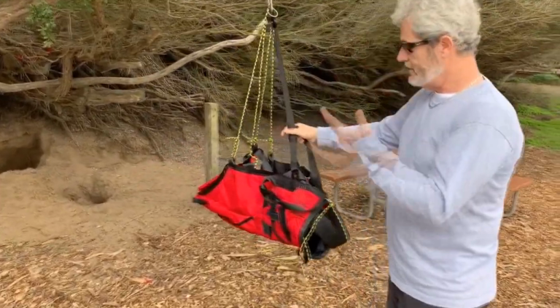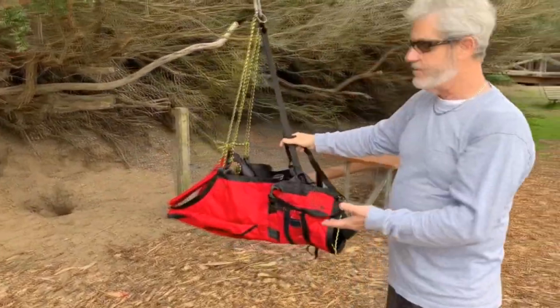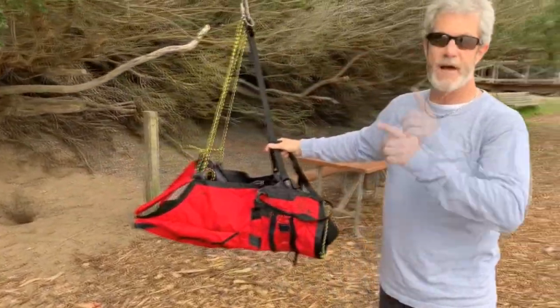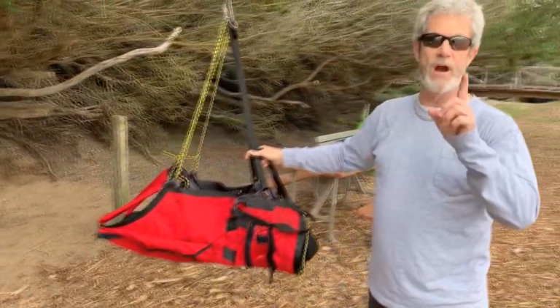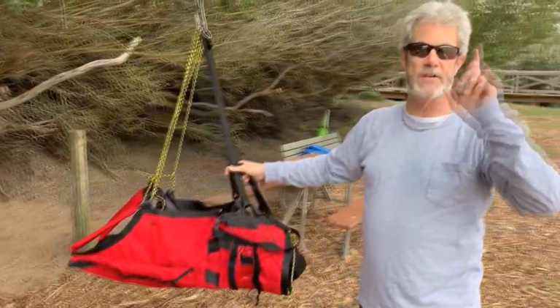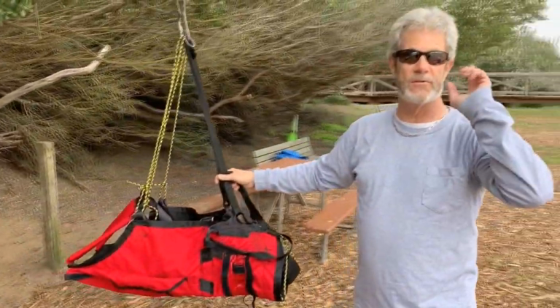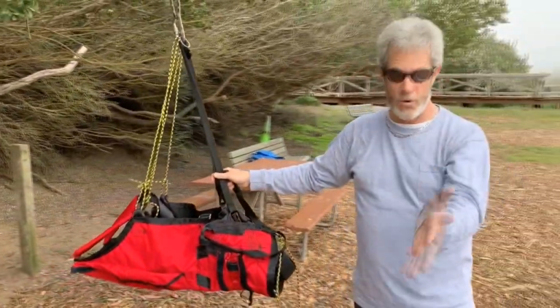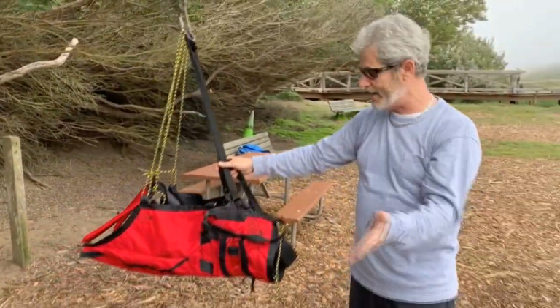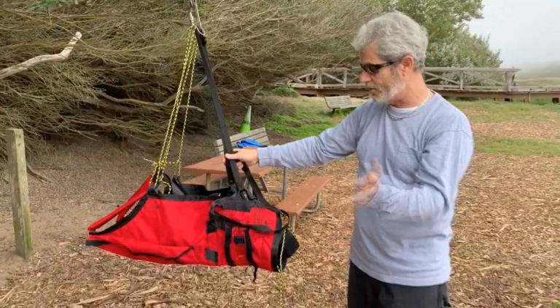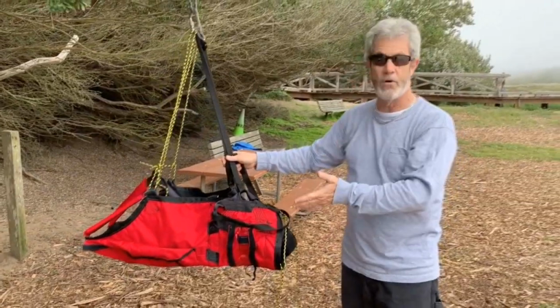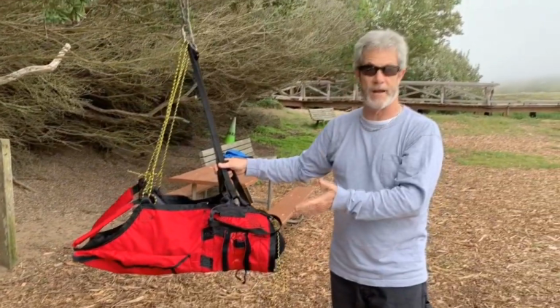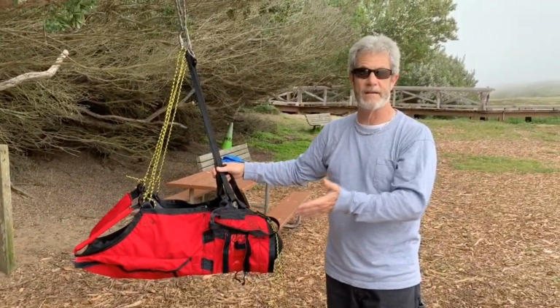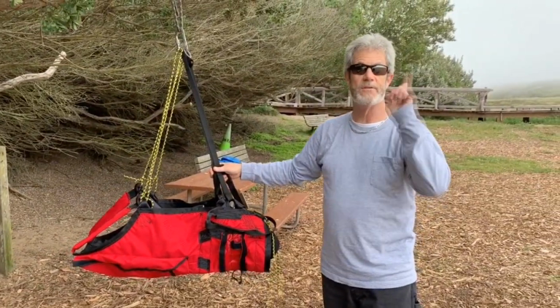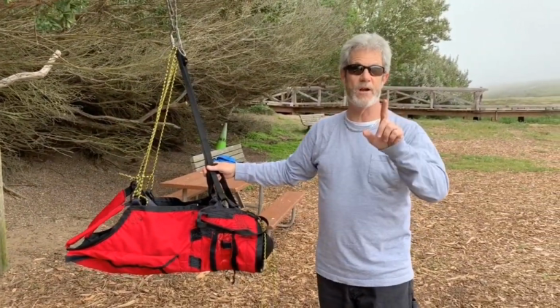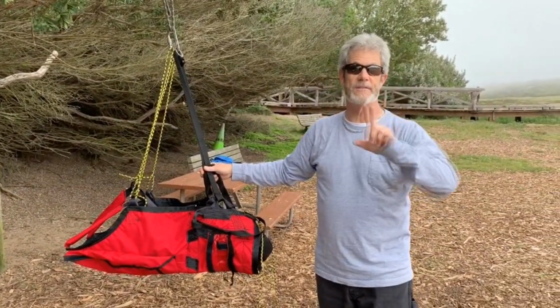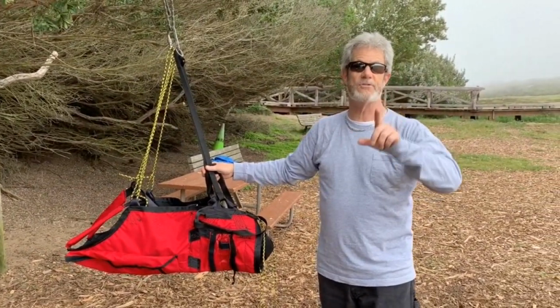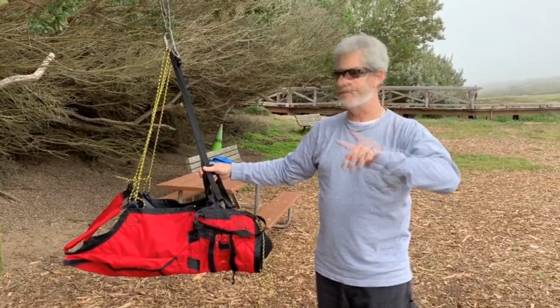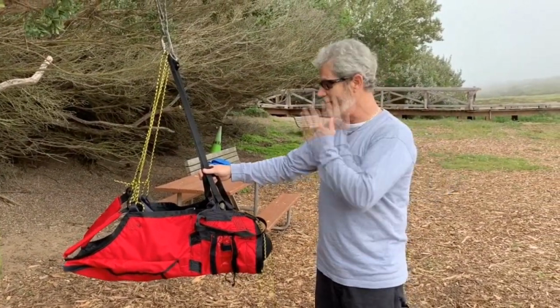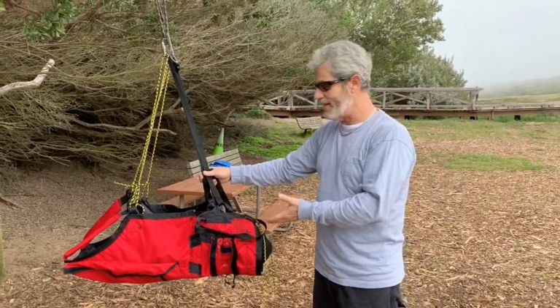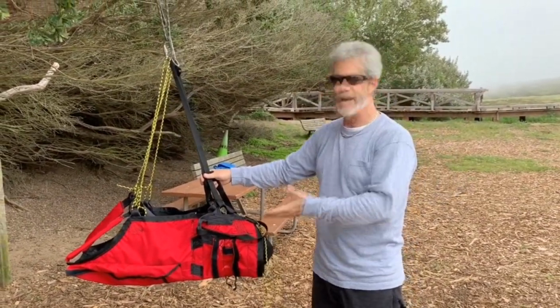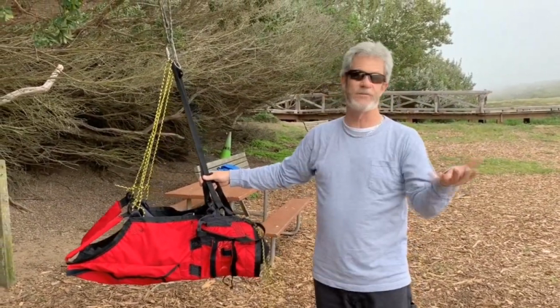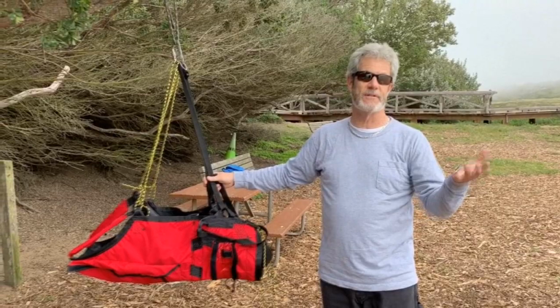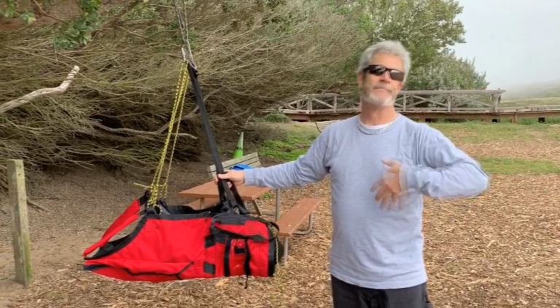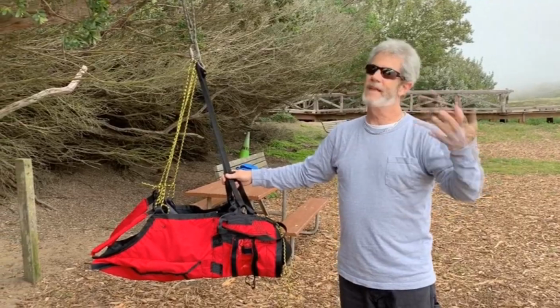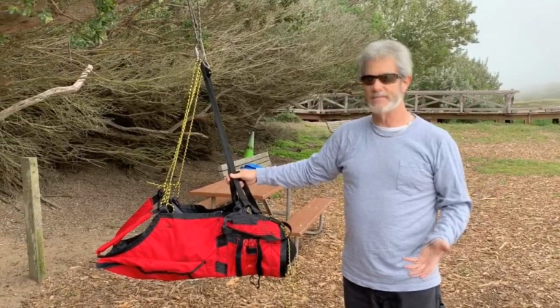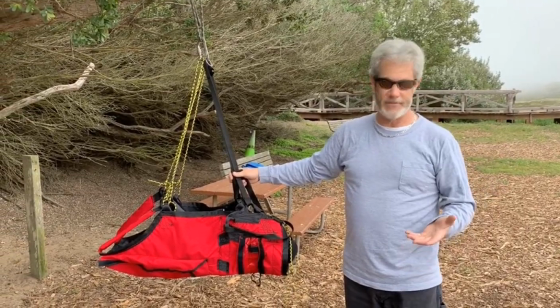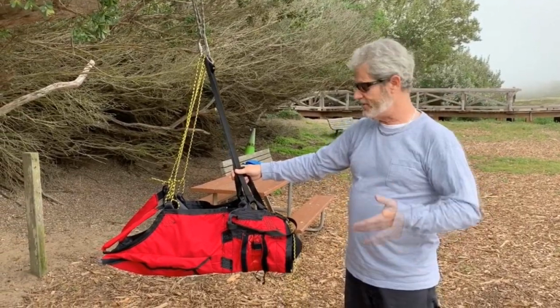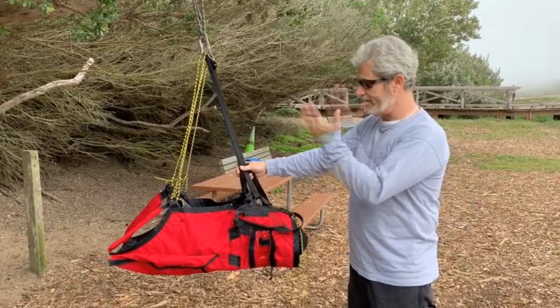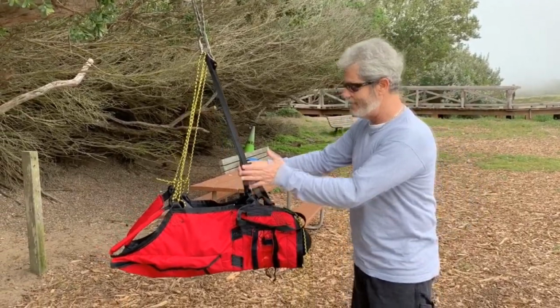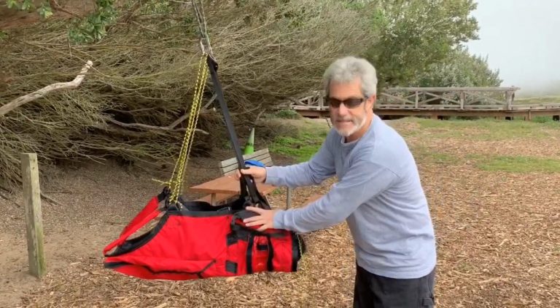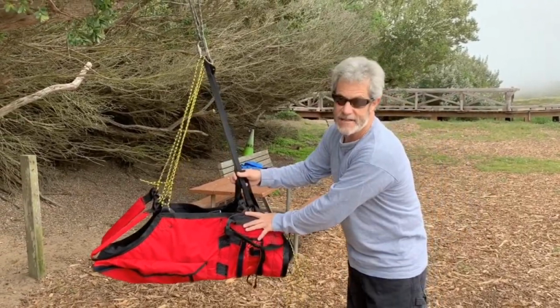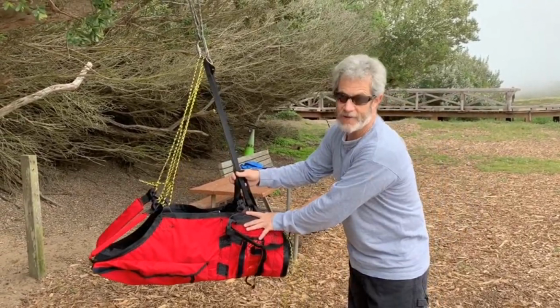The student can buy one harness and go through their whole training with just one harness, no changes. Every time you make a change for a student, it's bad for them. So they can at least have consistency in their harness. Thank you very much.